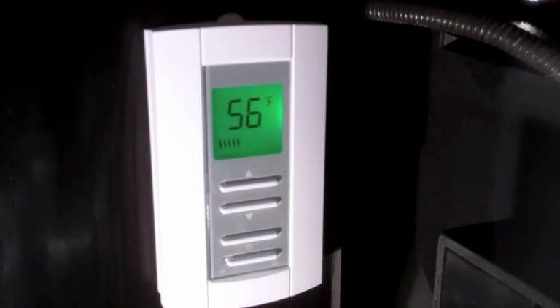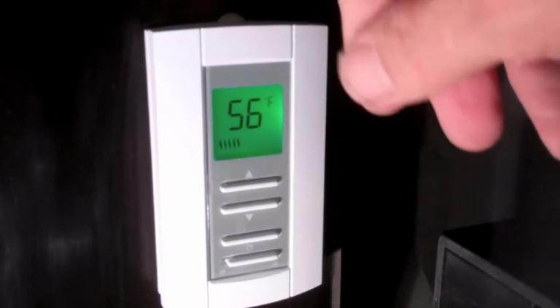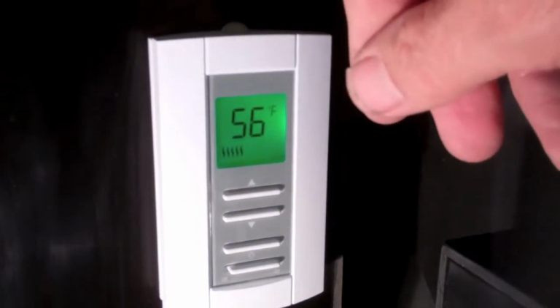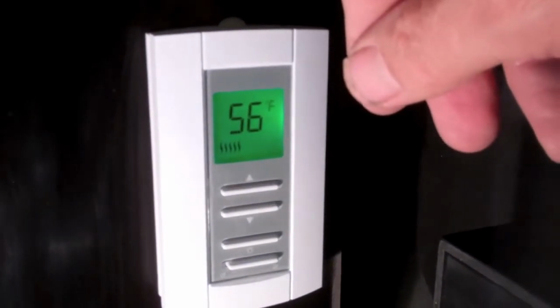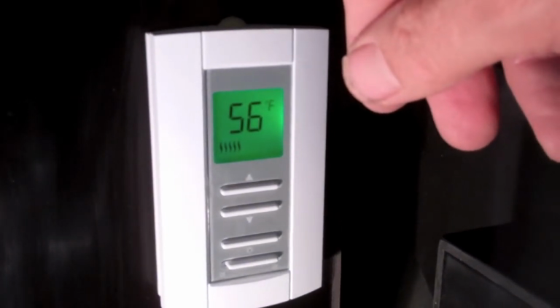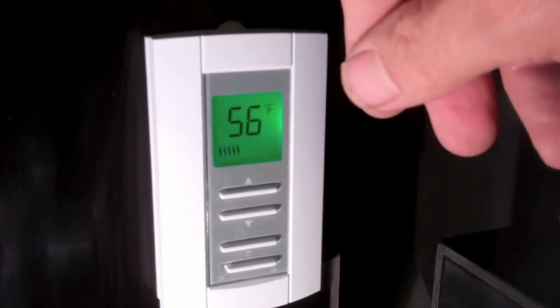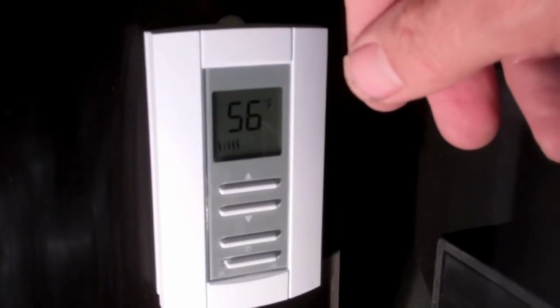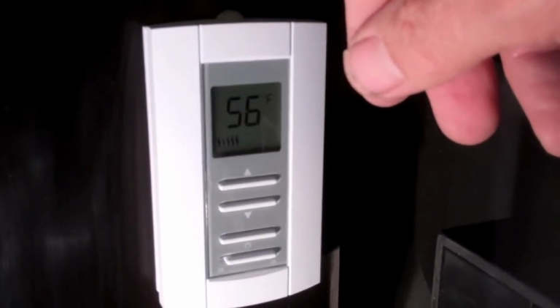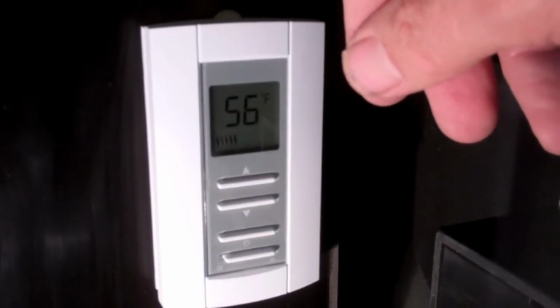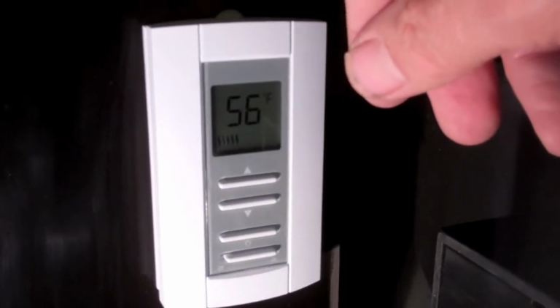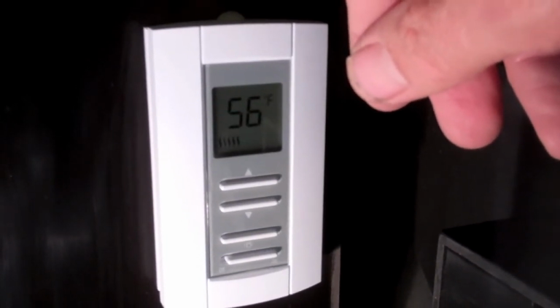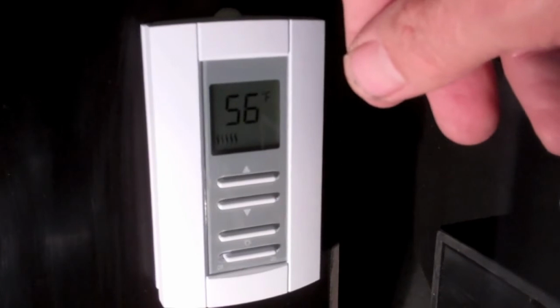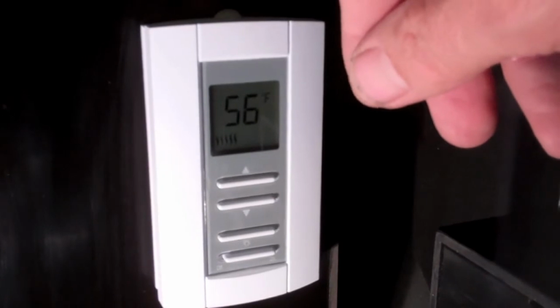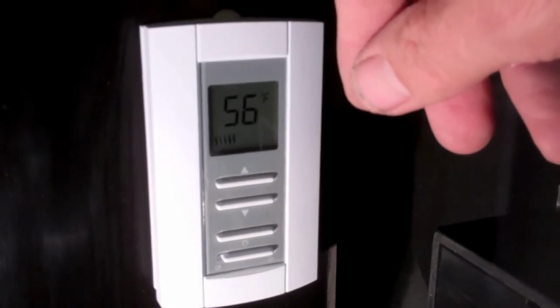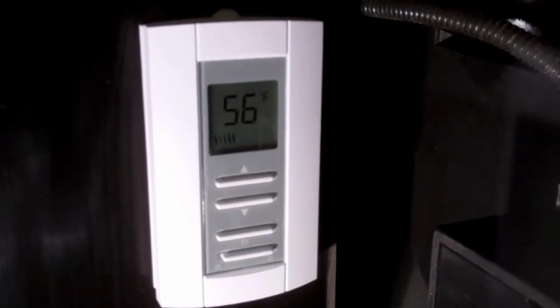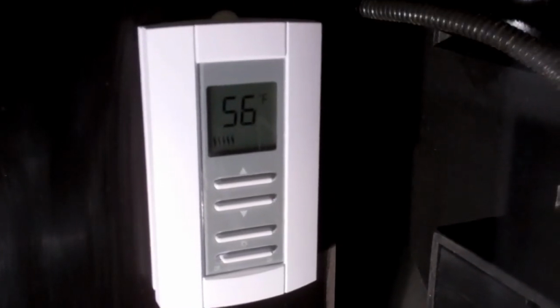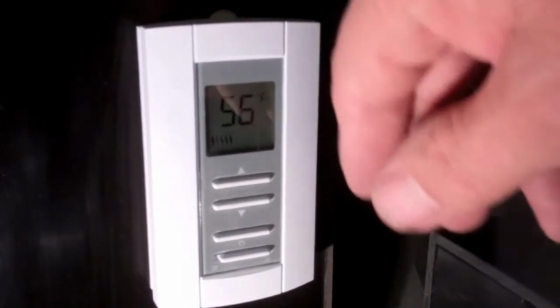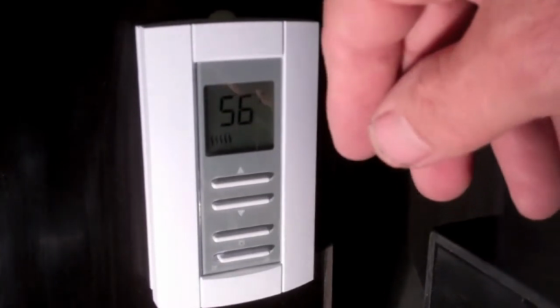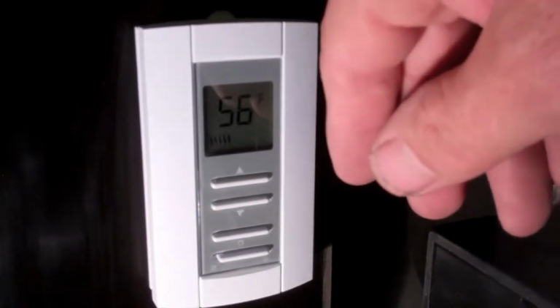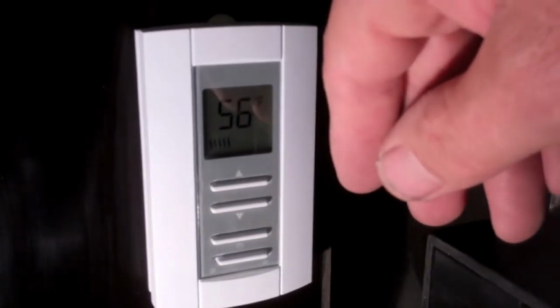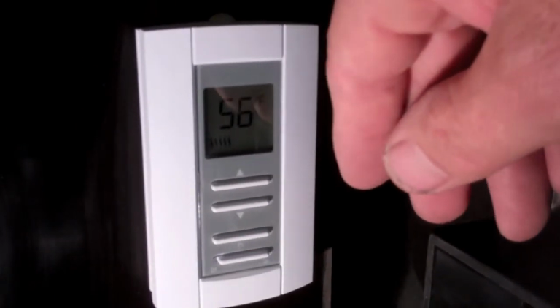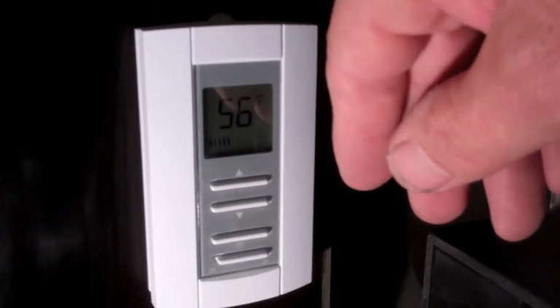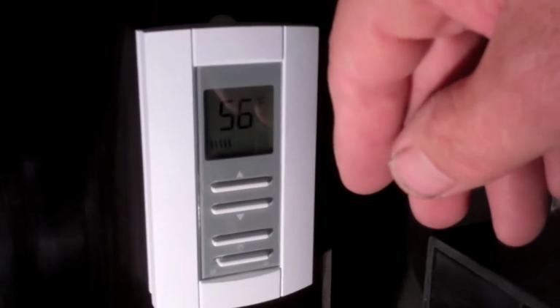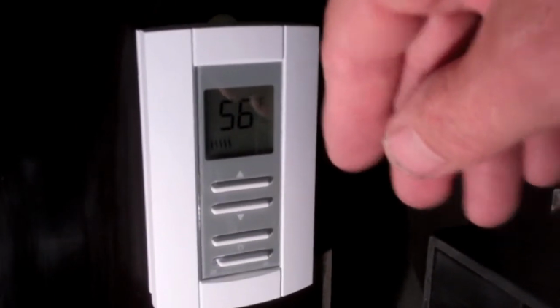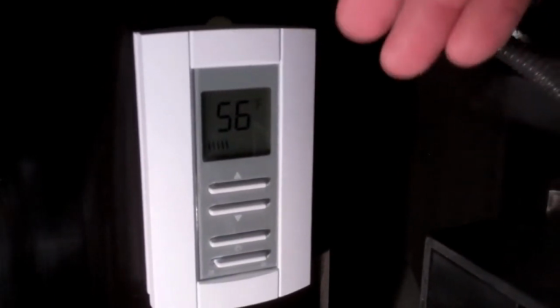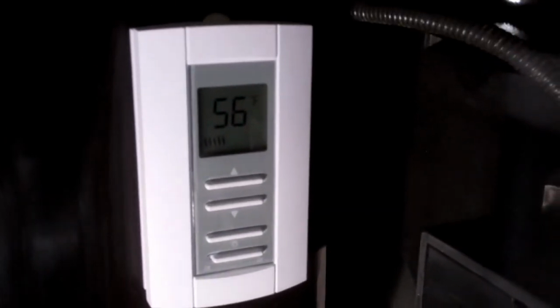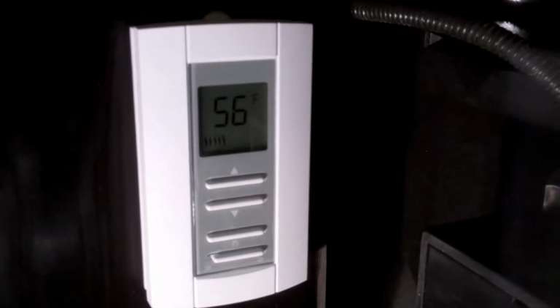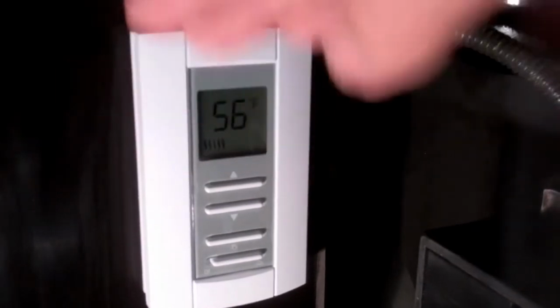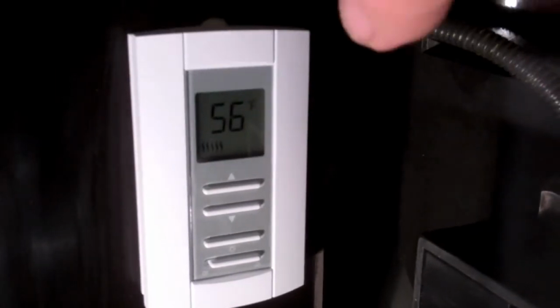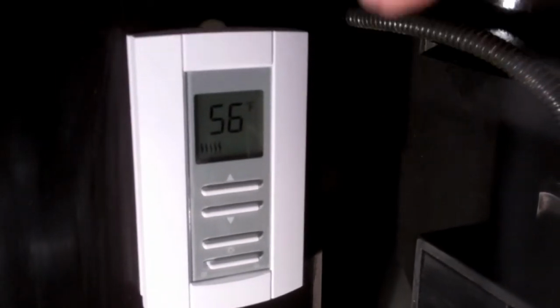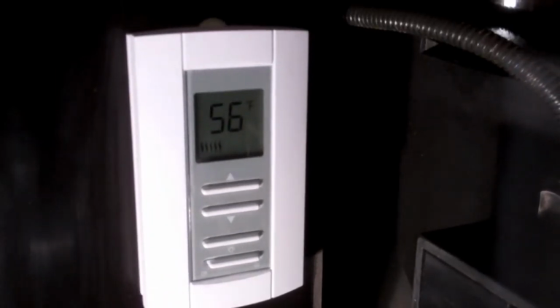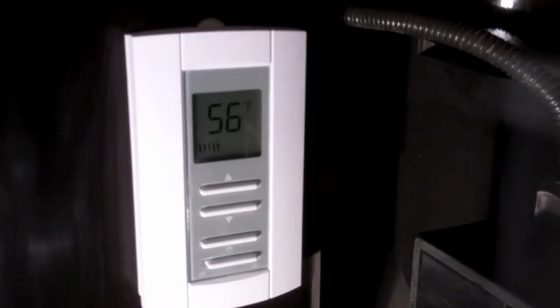It takes a few hours for it to come up to full temperature. And the max that it showed that it went up to was 105 degrees Fahrenheit, because obviously the elements heated it up.